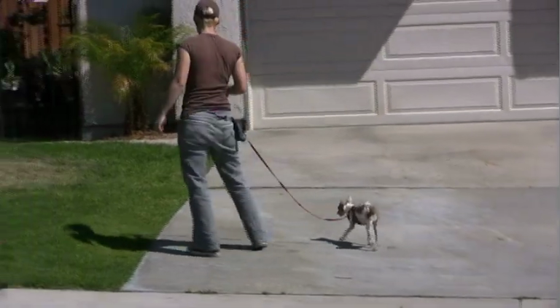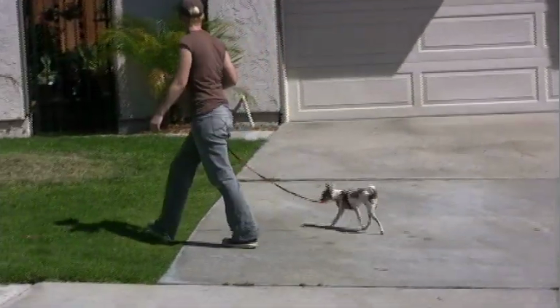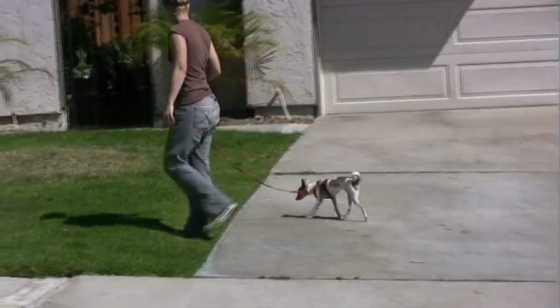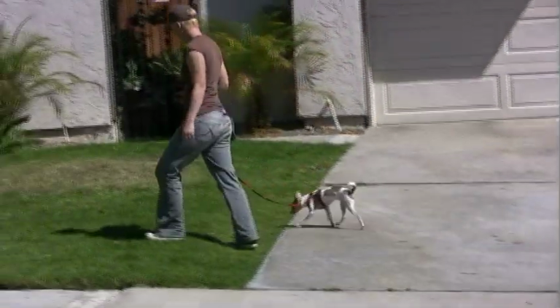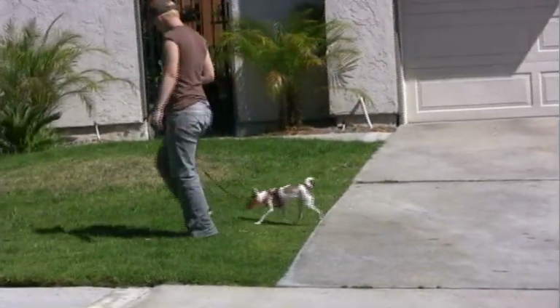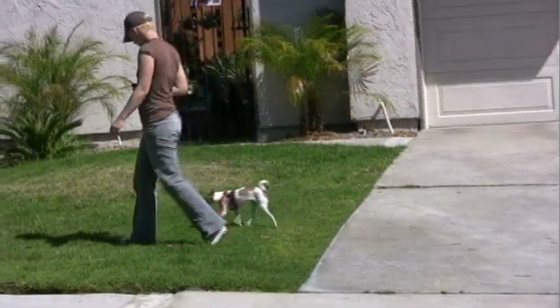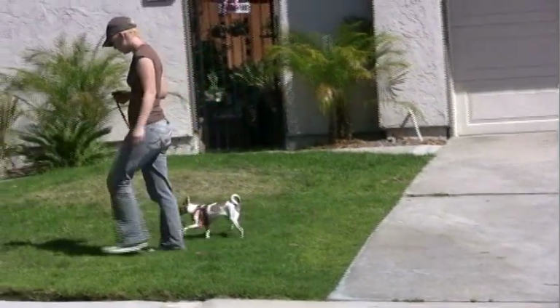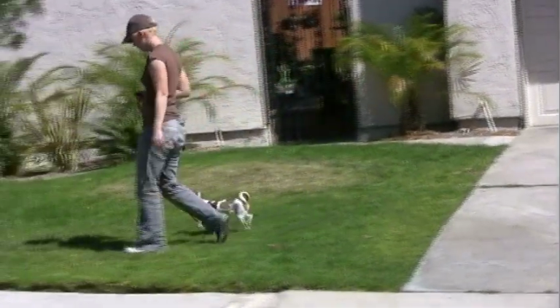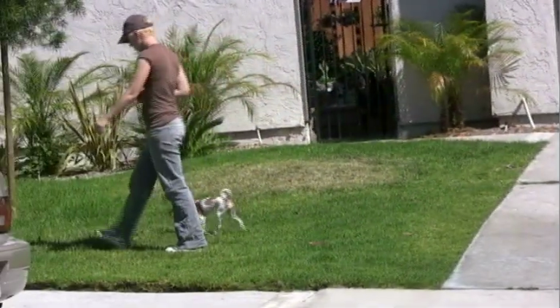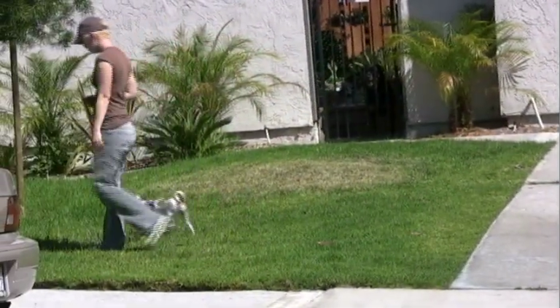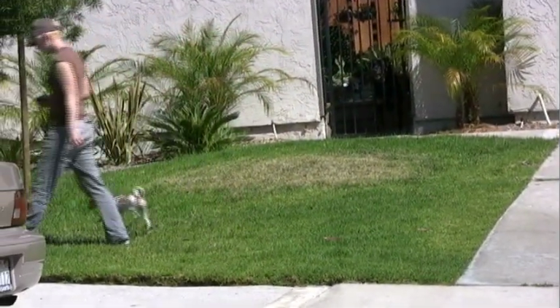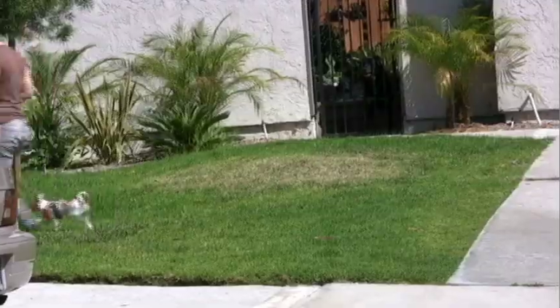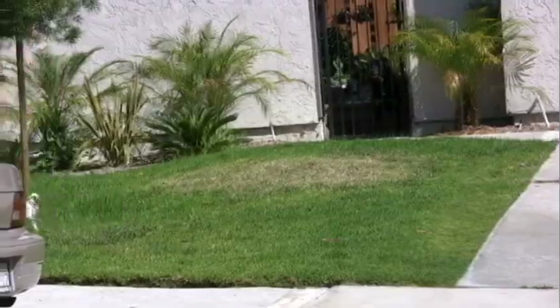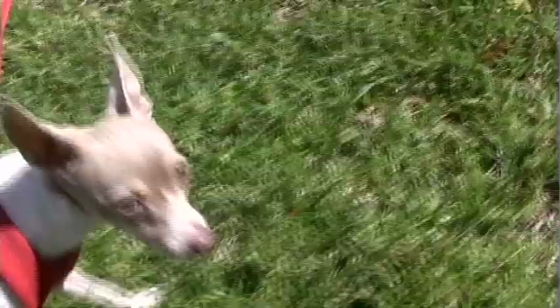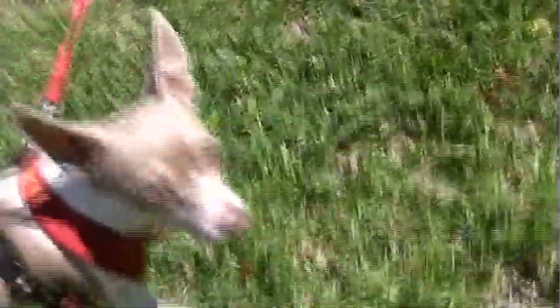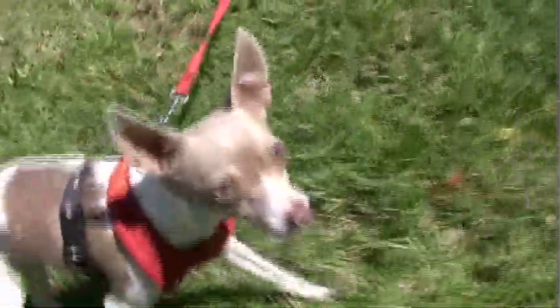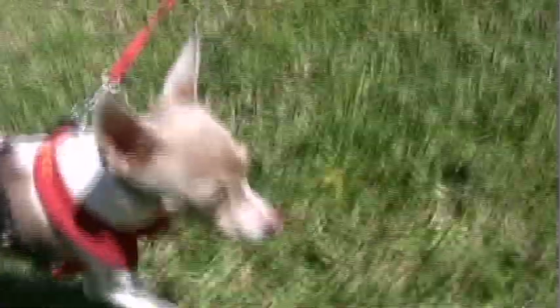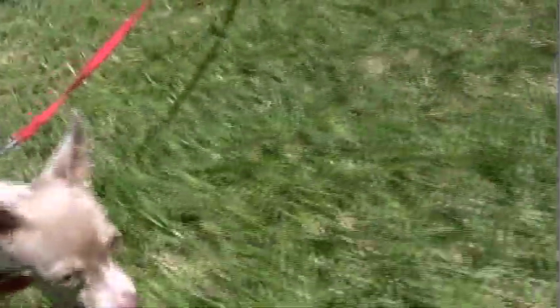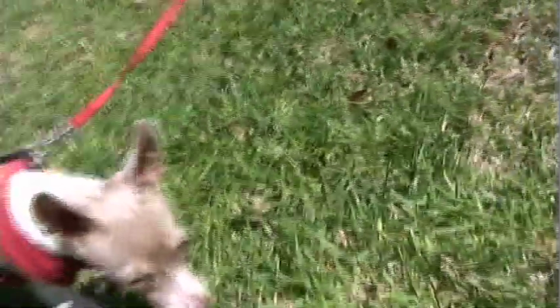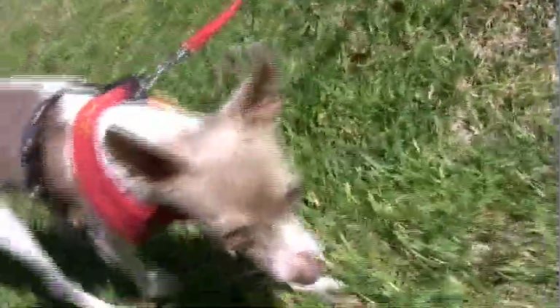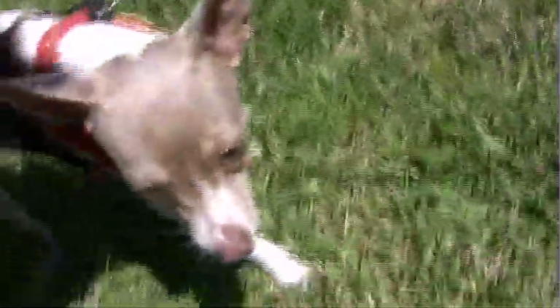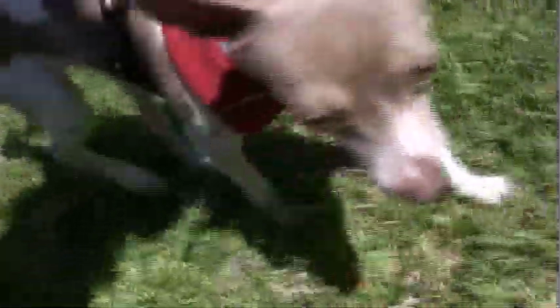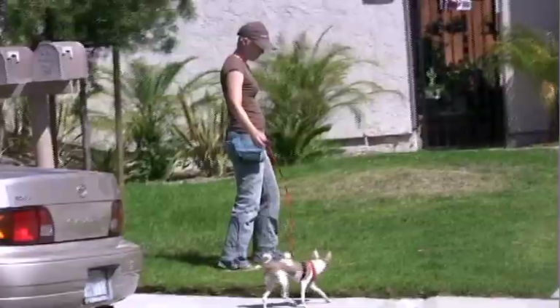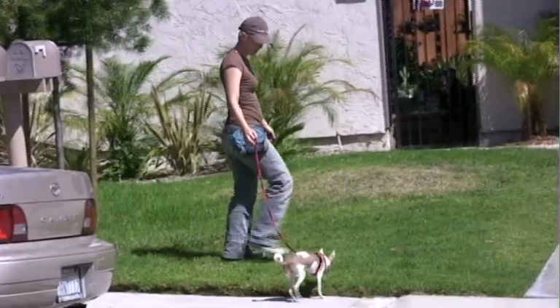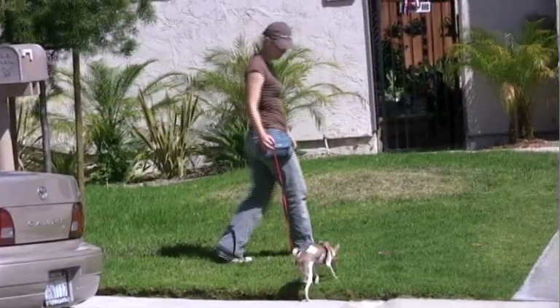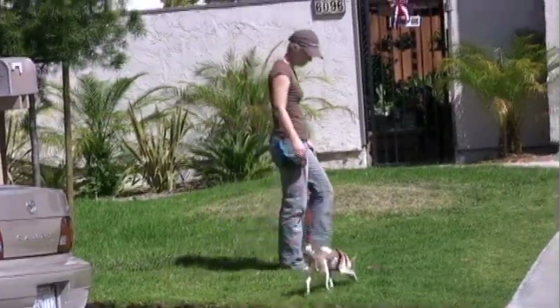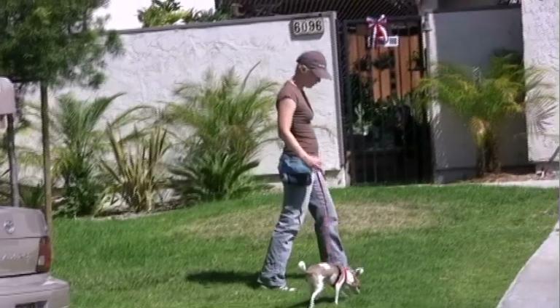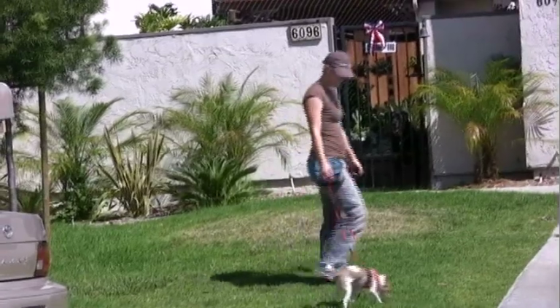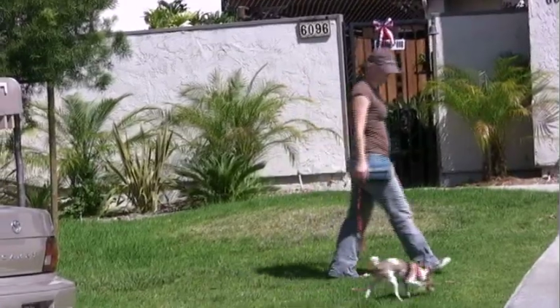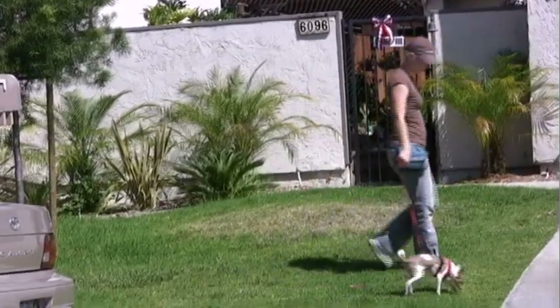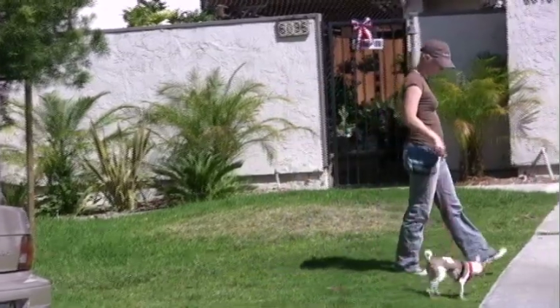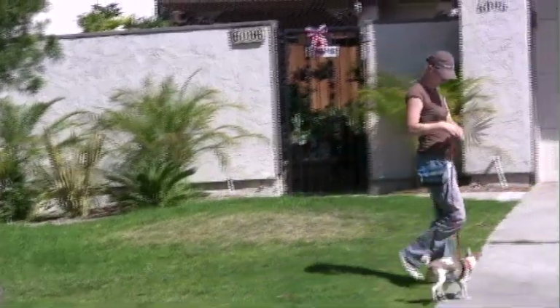Kiko is demonstrating what the end result of counter-conditioning looks like. She is ignoring the other dog and going about her business calmly. She is not focusing on the other dog in order to get a treat.